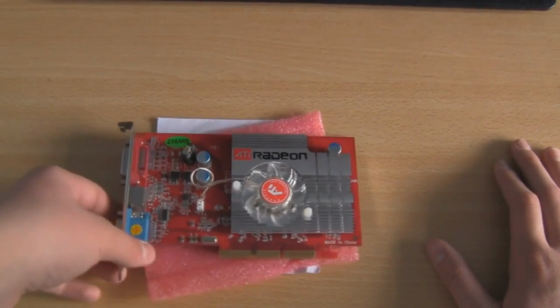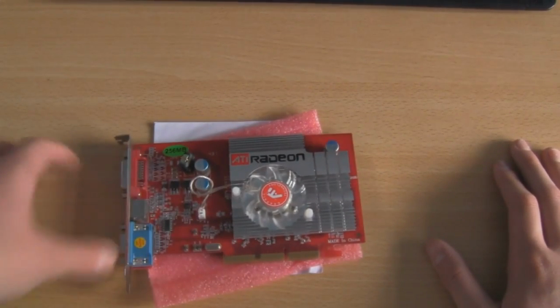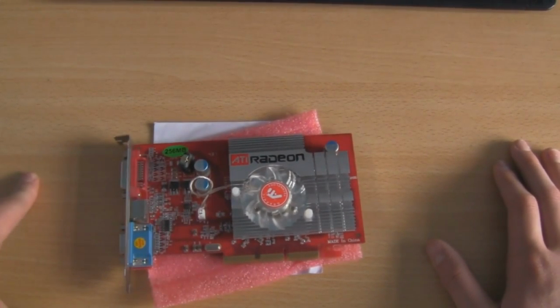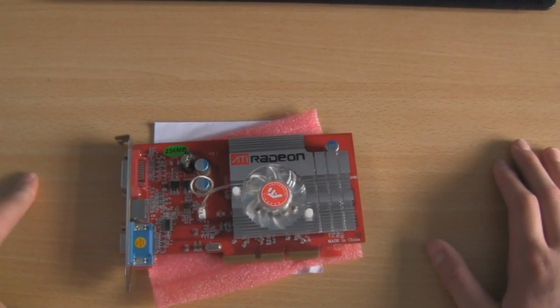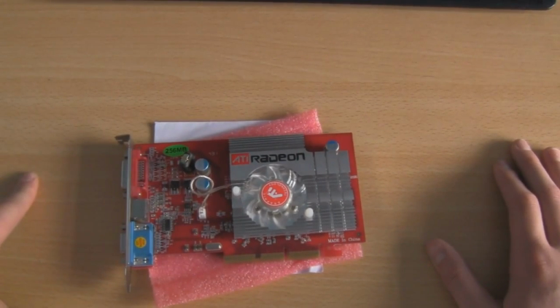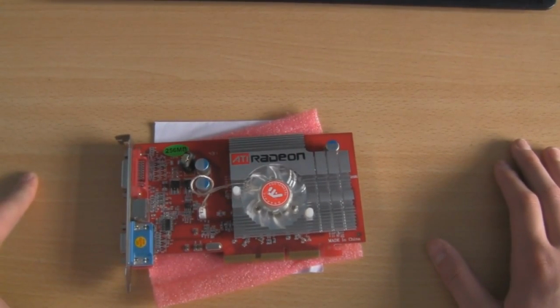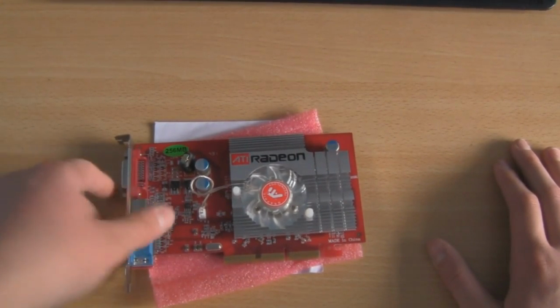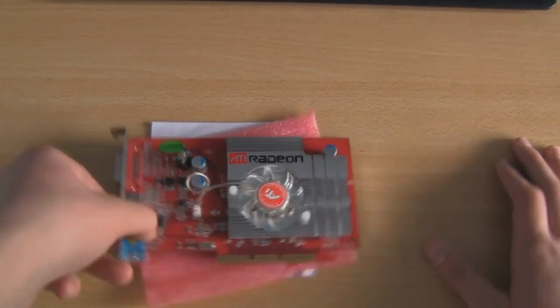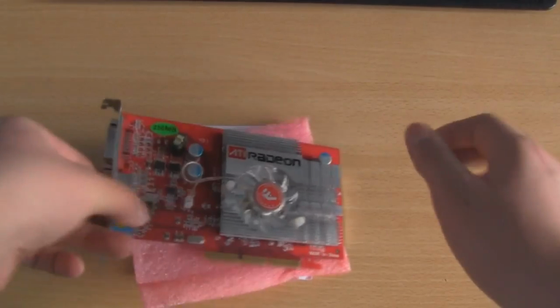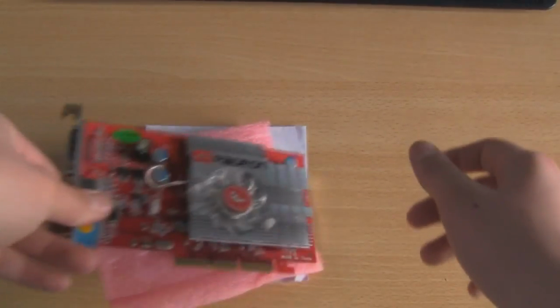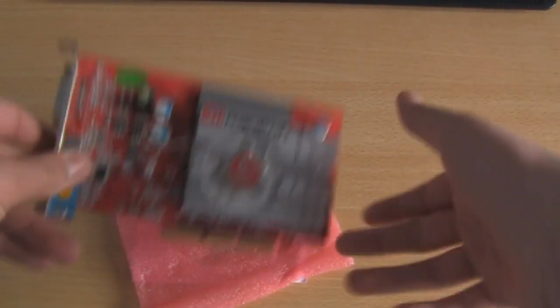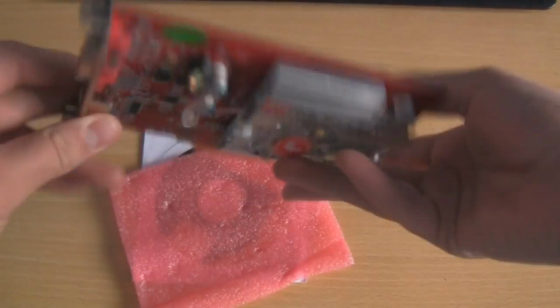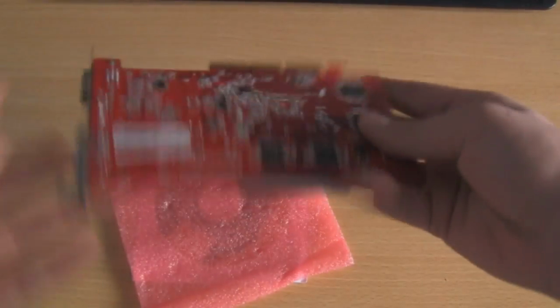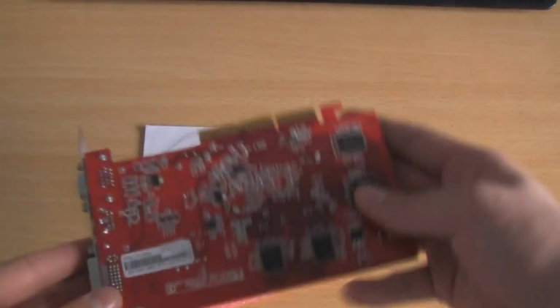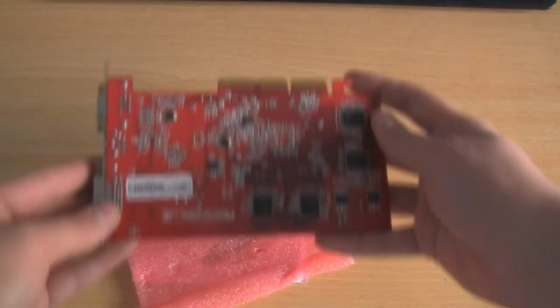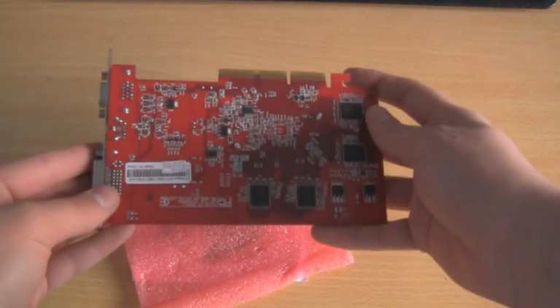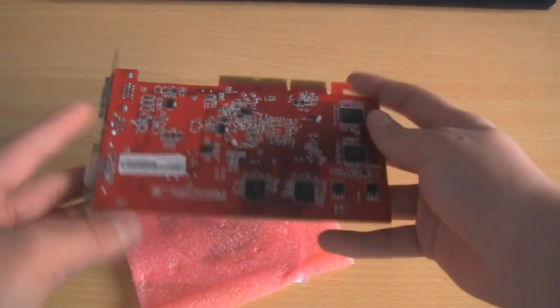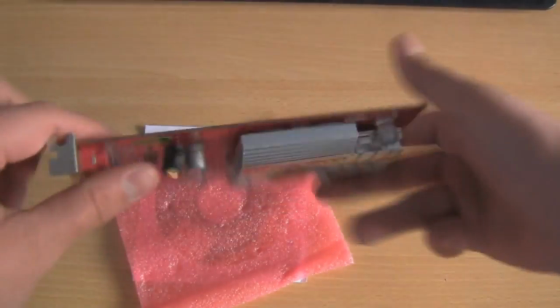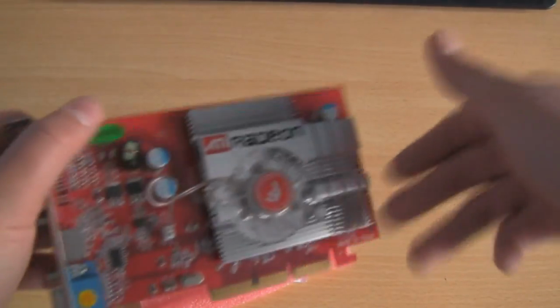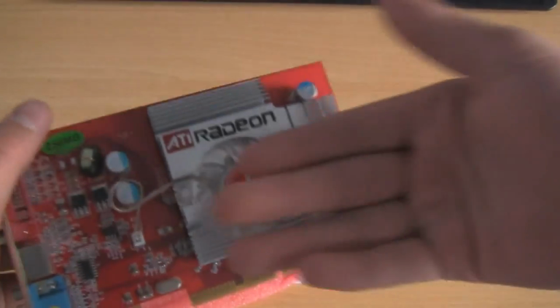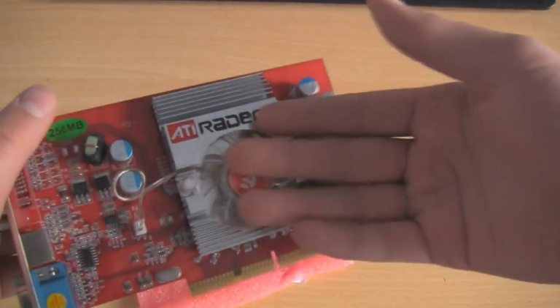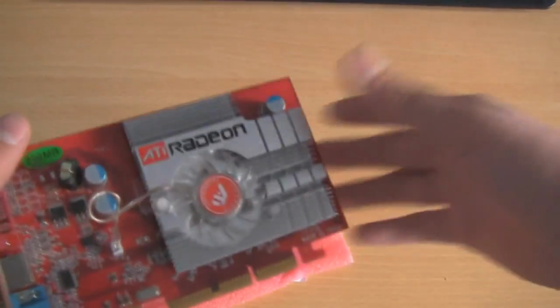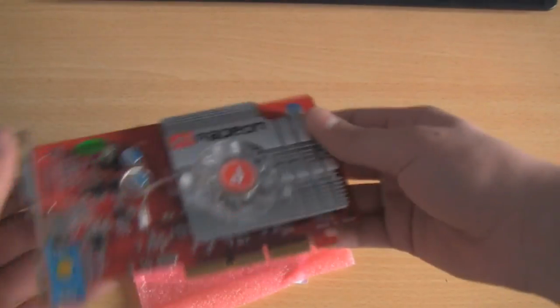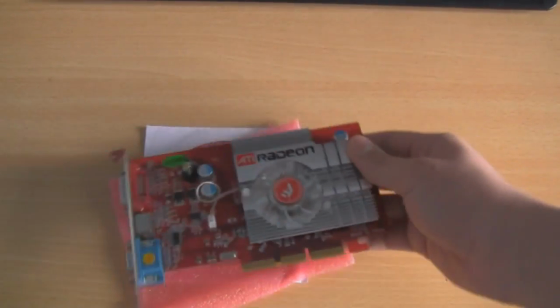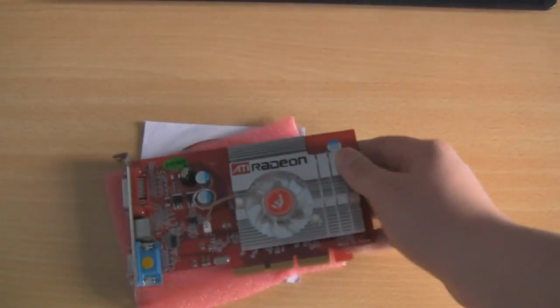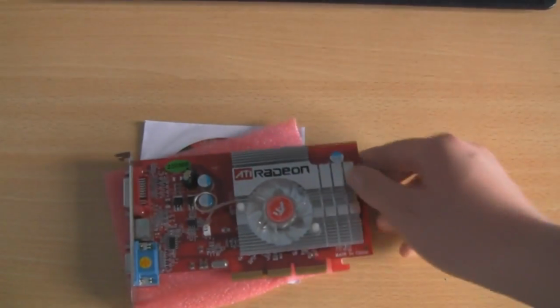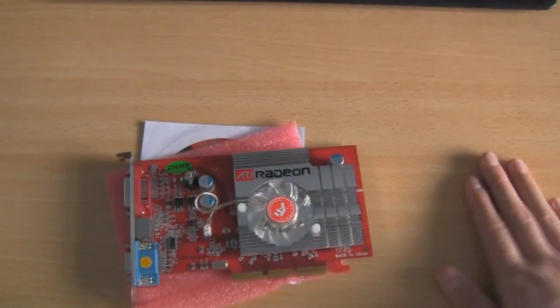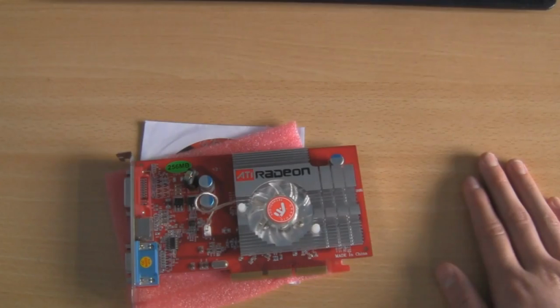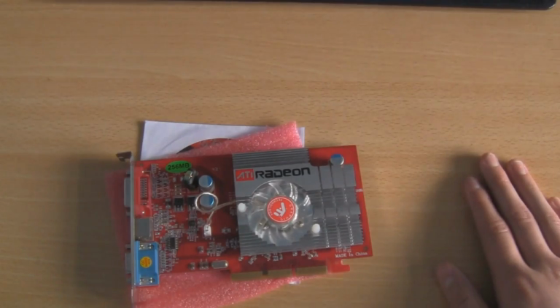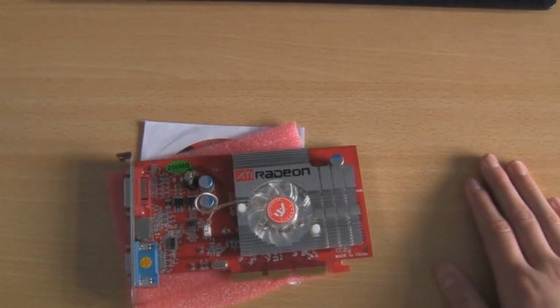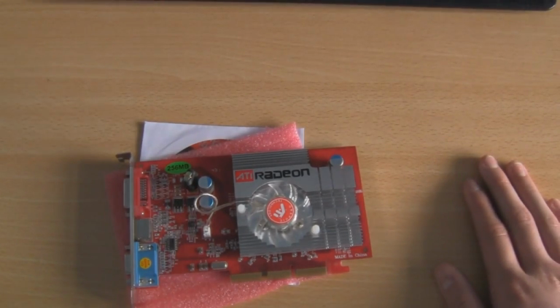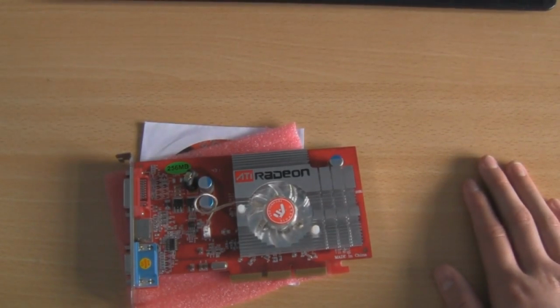You could also add some extra fans underneath the graphics card because it will be slotted into a PC, and you could probably get a fan below the graphics card on the bottom of the case.